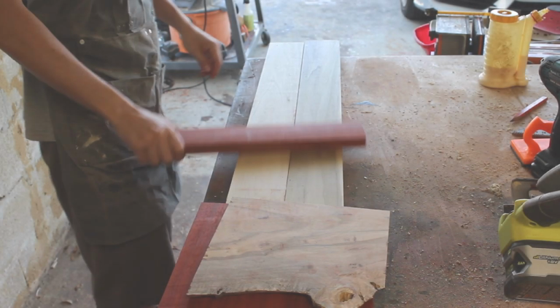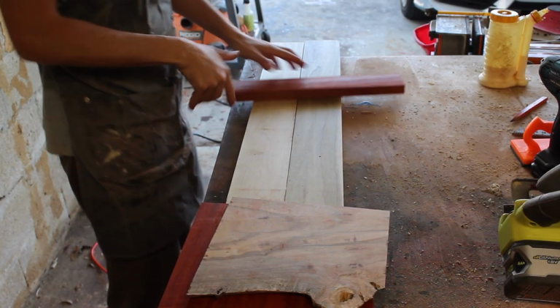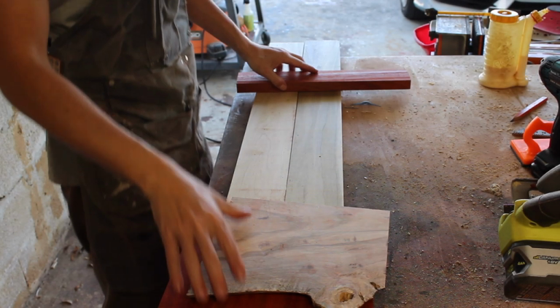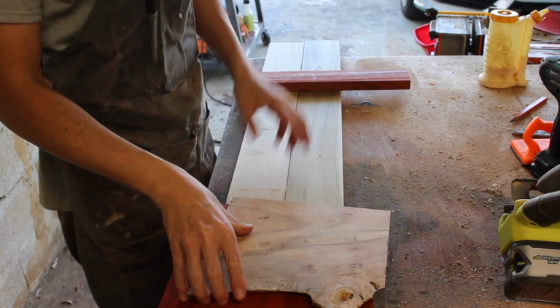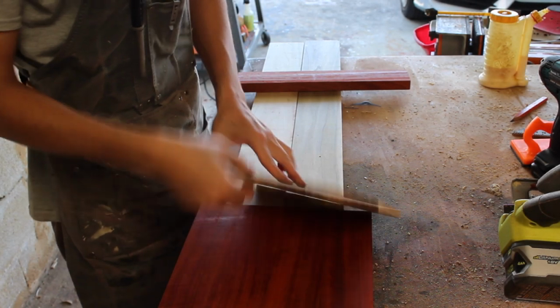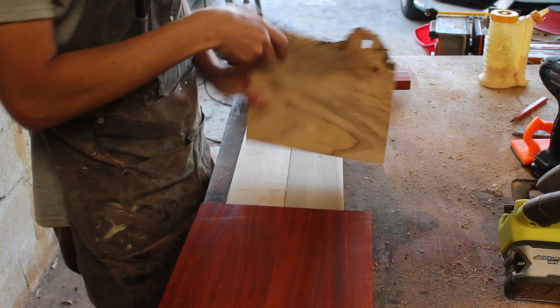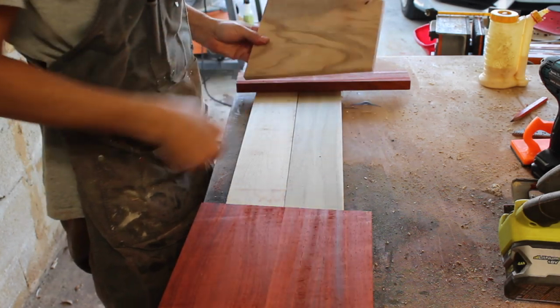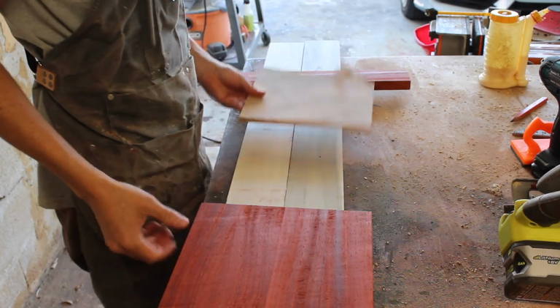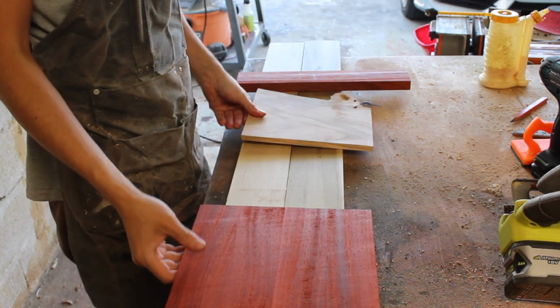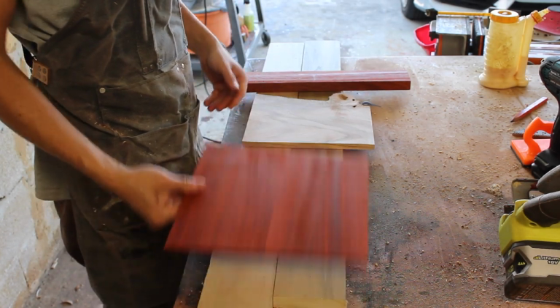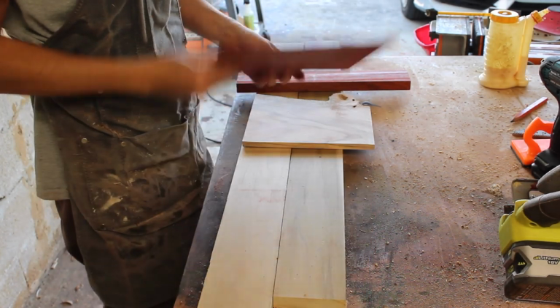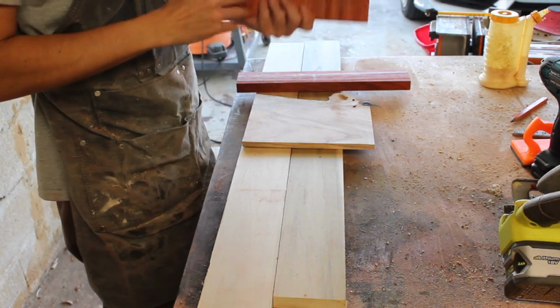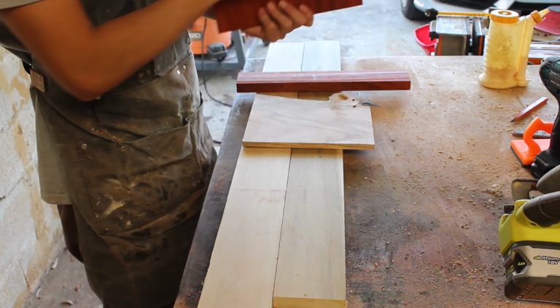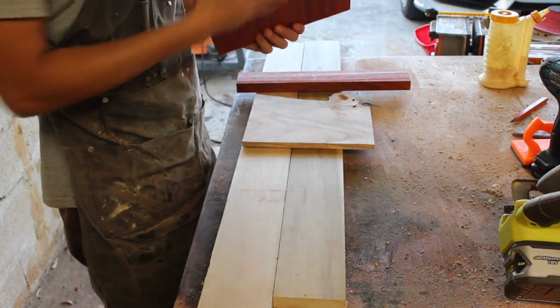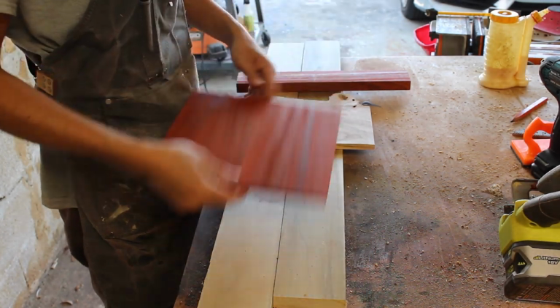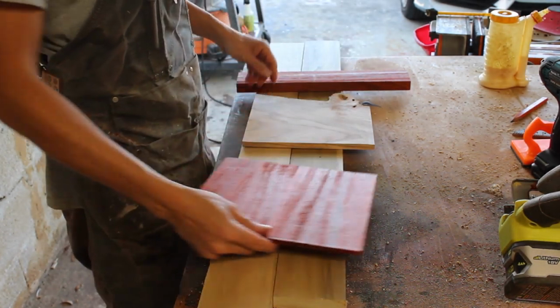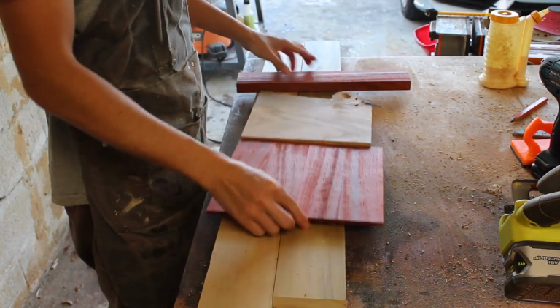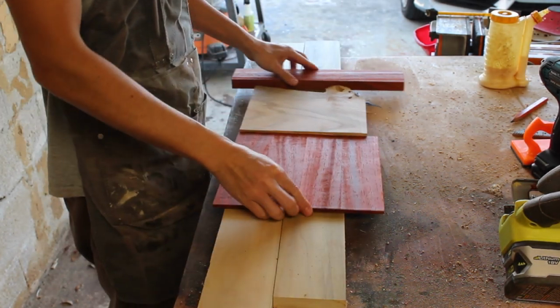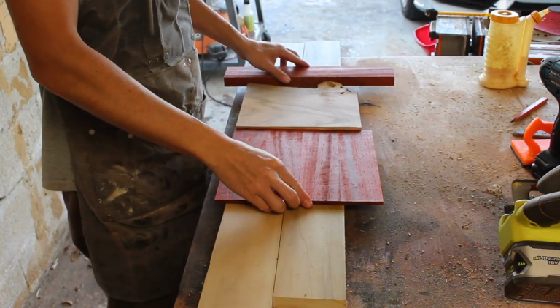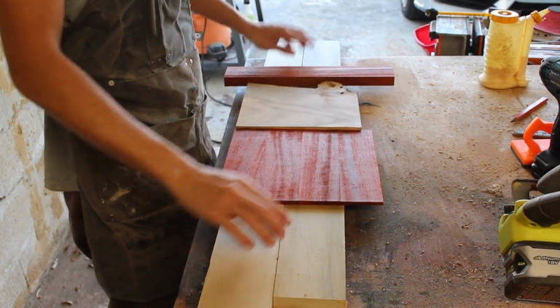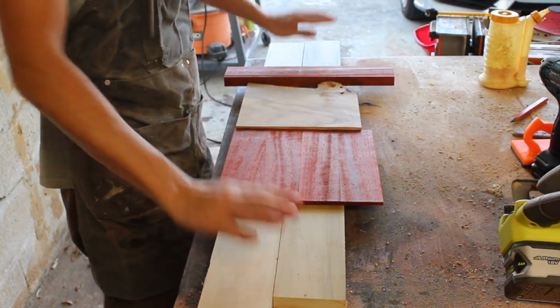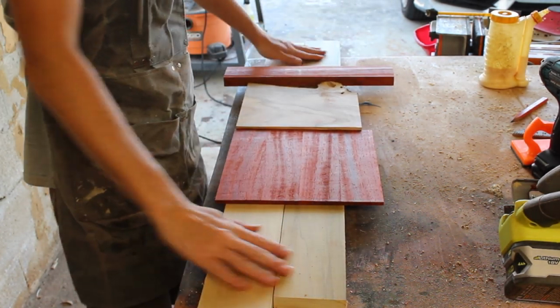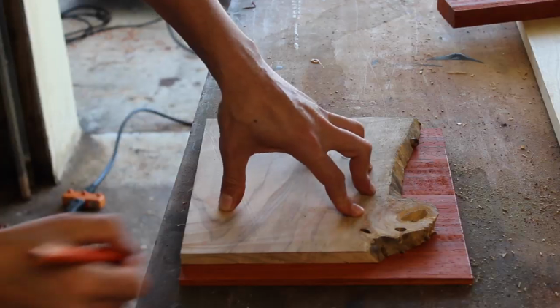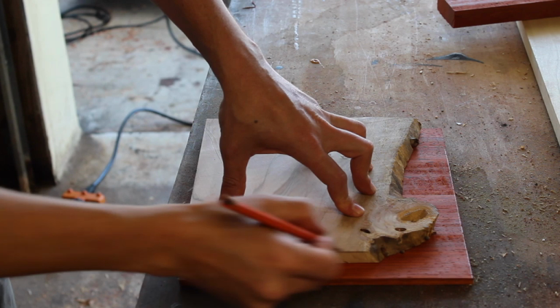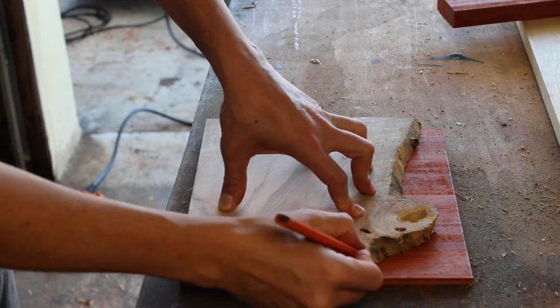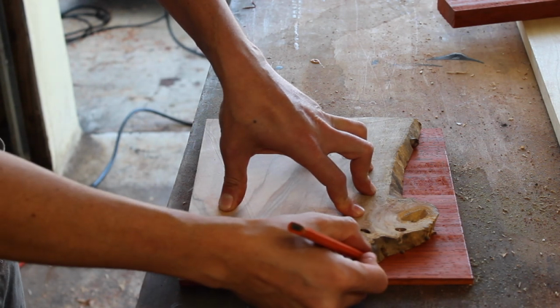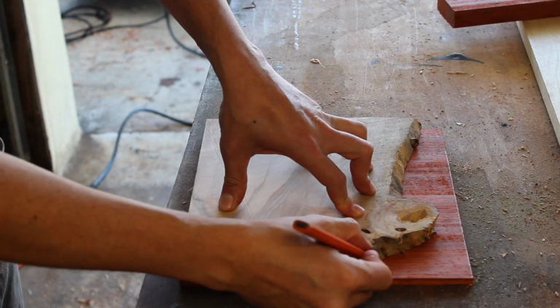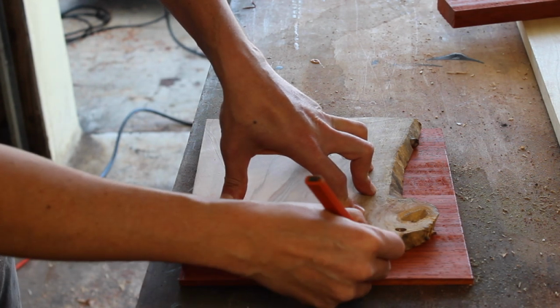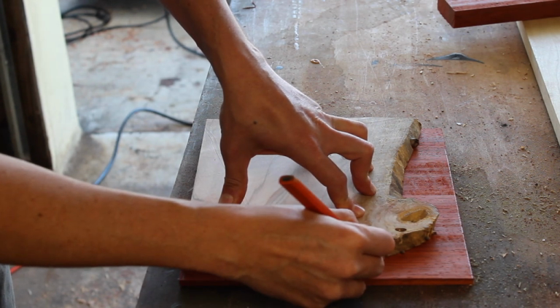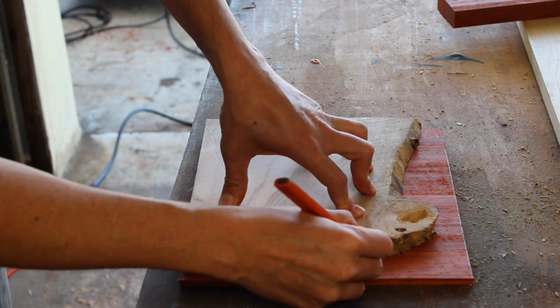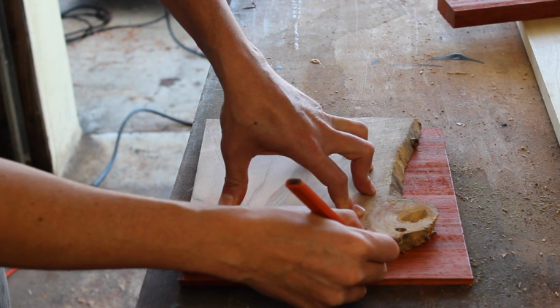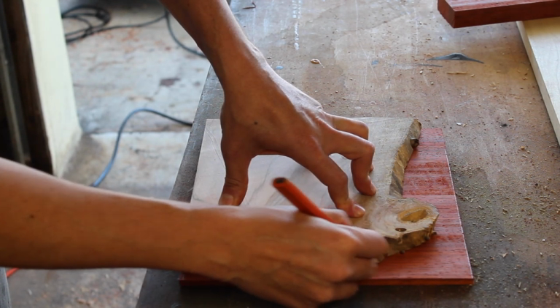I started by sorting the offcuts for this build. I'm going to be working with some dimensional poplar, cutoffs of a padauk panel, and an offcut of spalted live edge maple.